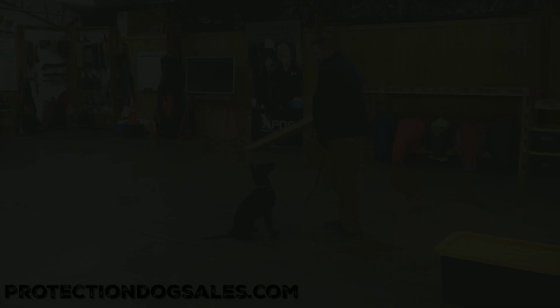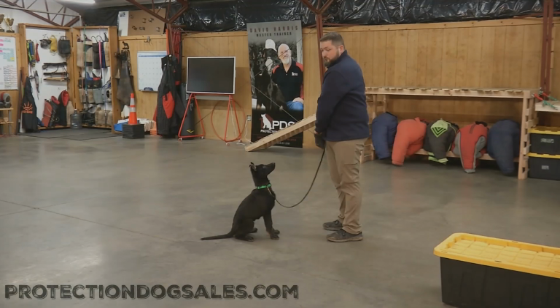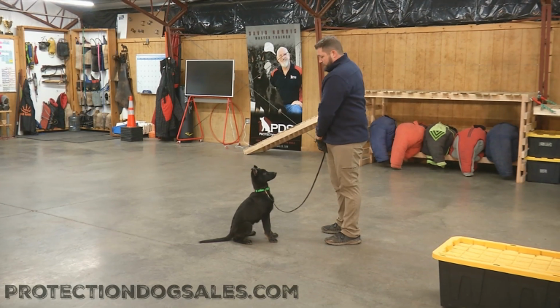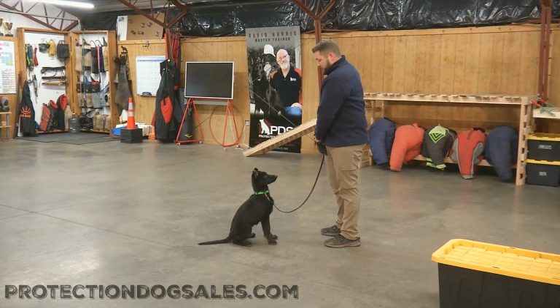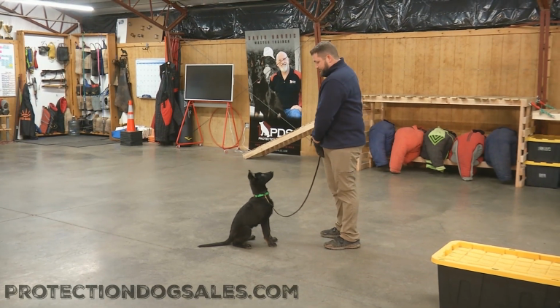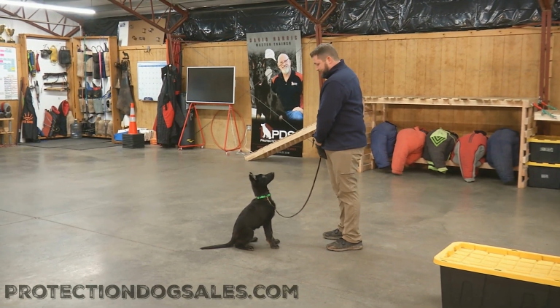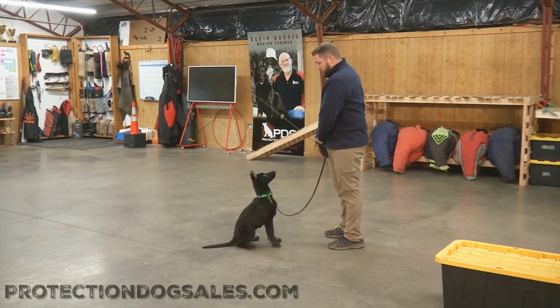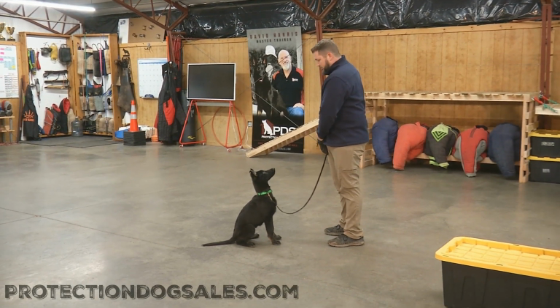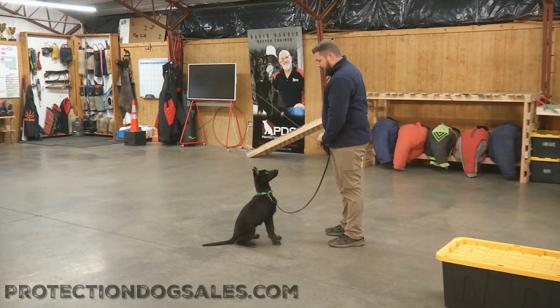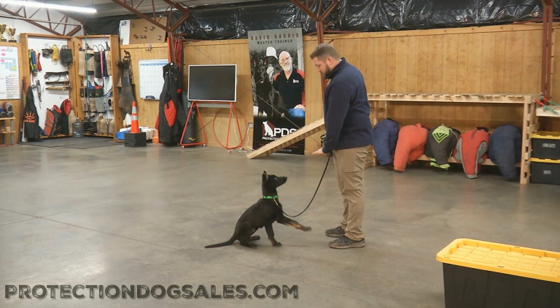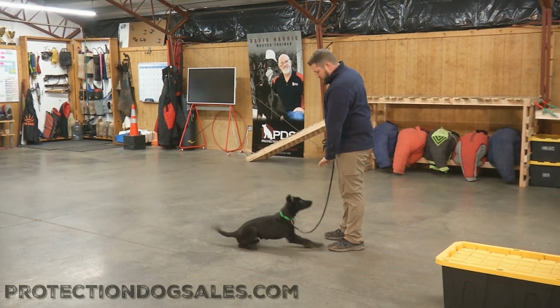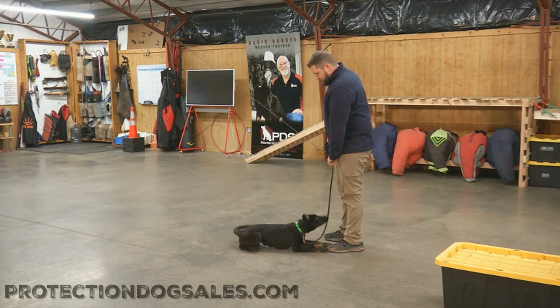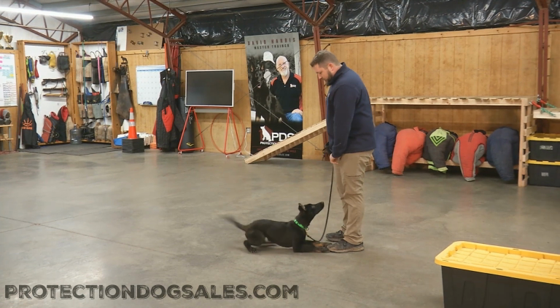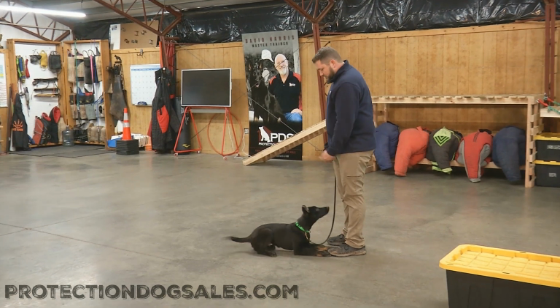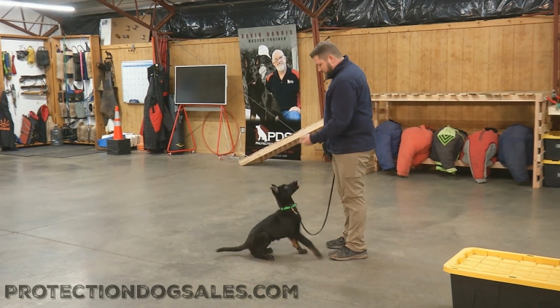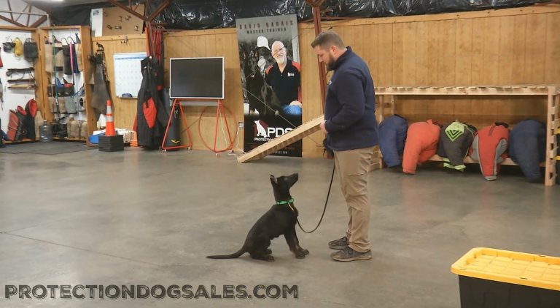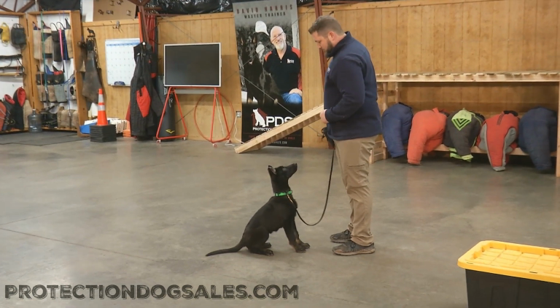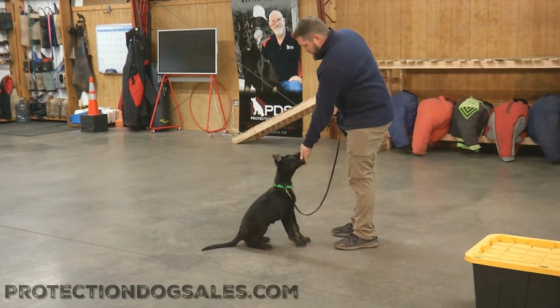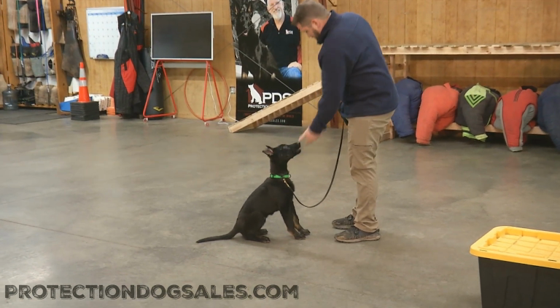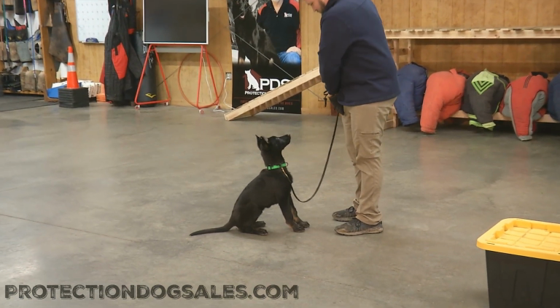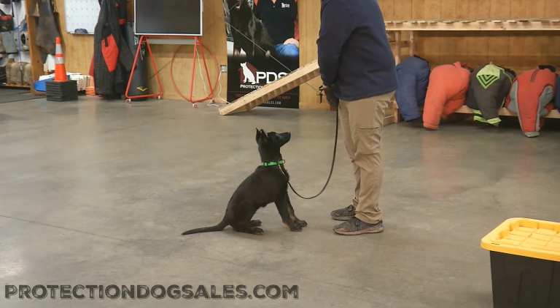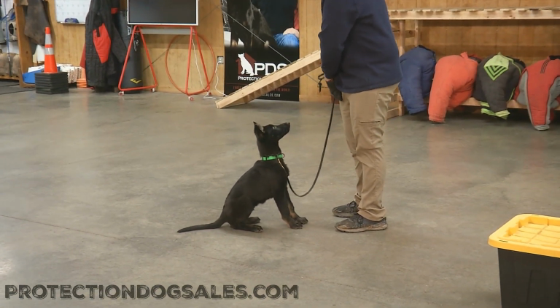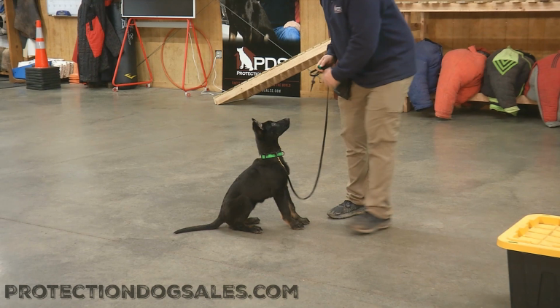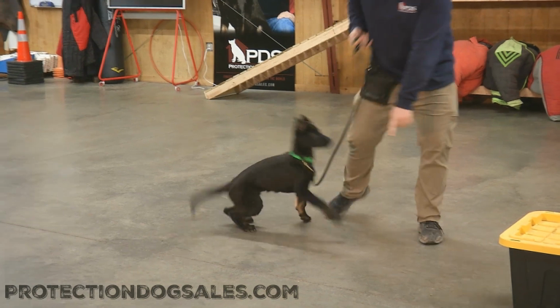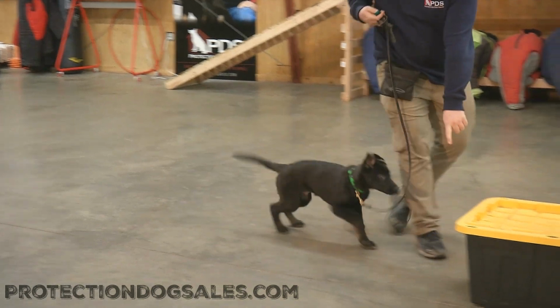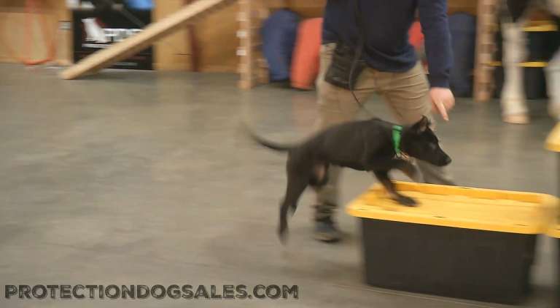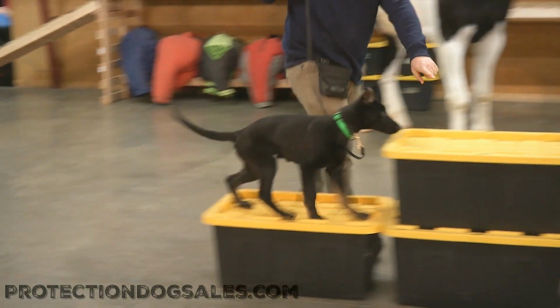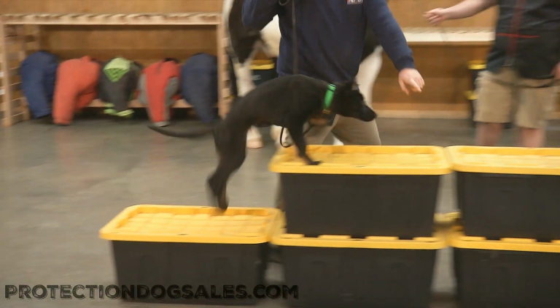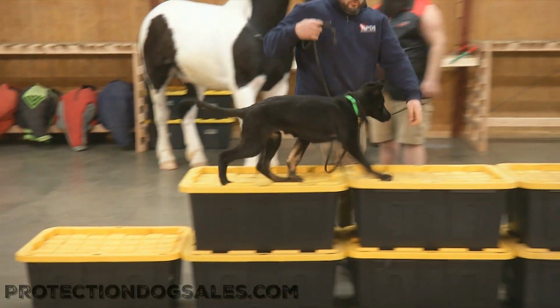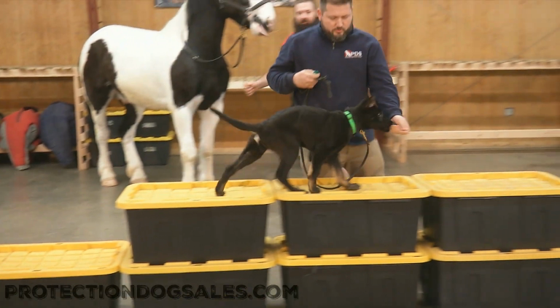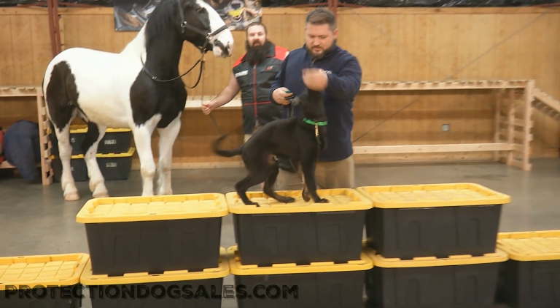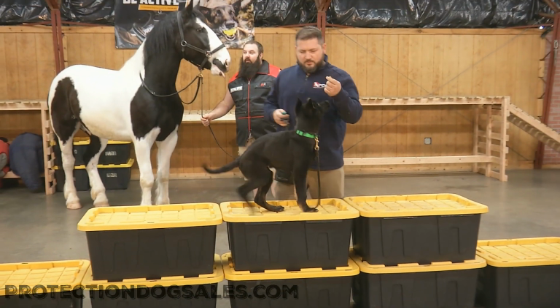Okay guys, we're going to work with this young black male, Yole Von Proof and Puddin, with some different criteria in mind today. This guy's coming along very academically sharp — happy with everything that he's doing — but we're going to introduce some horseplay, if you will.